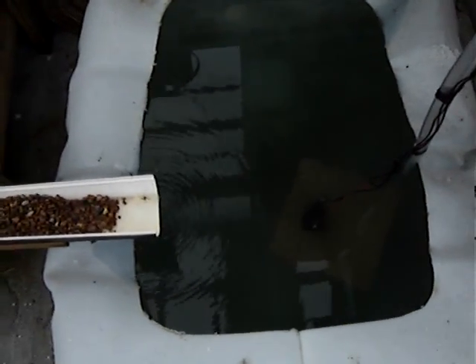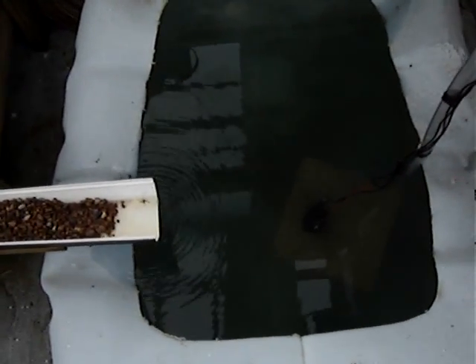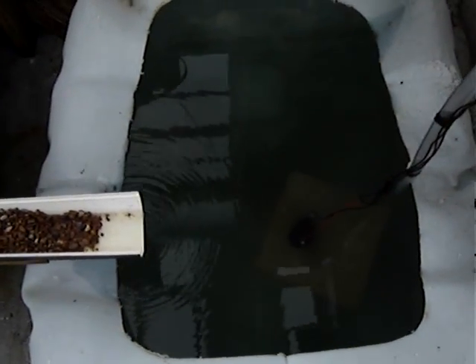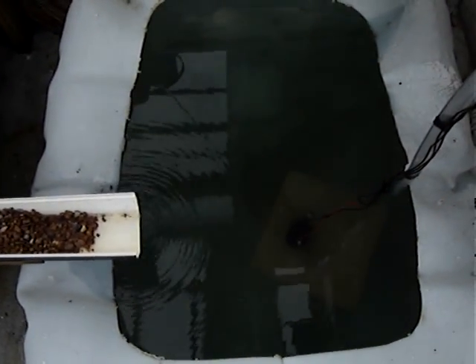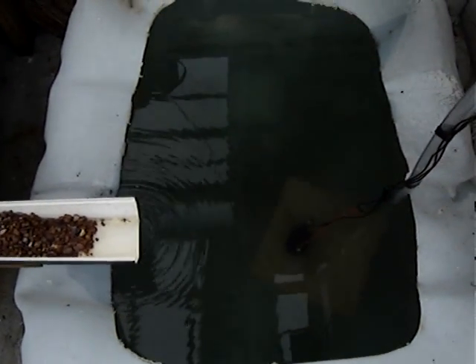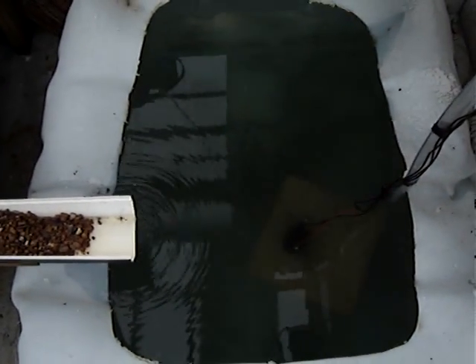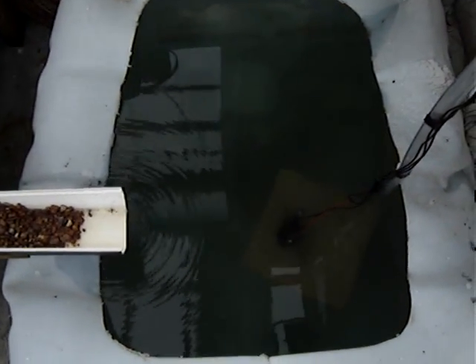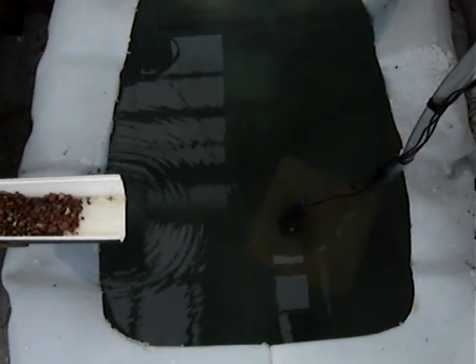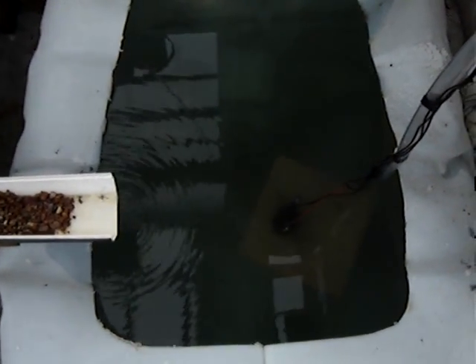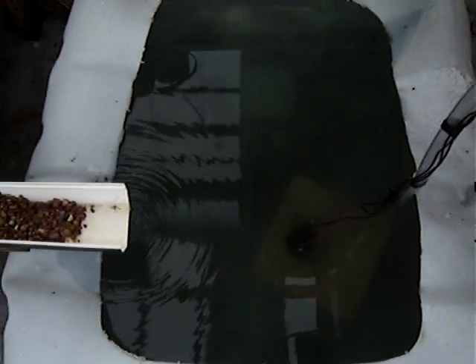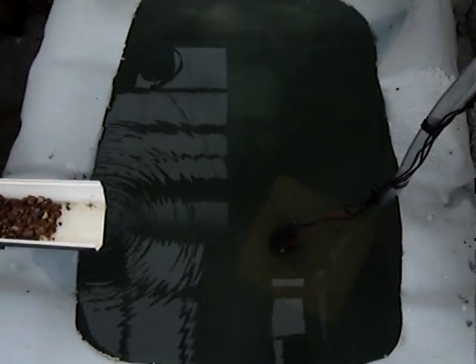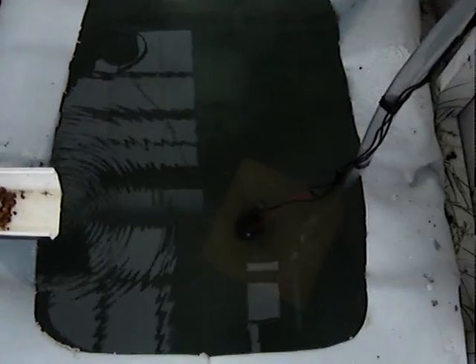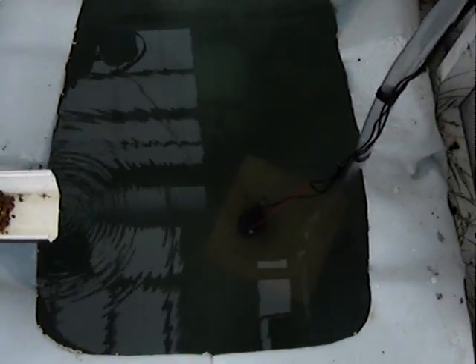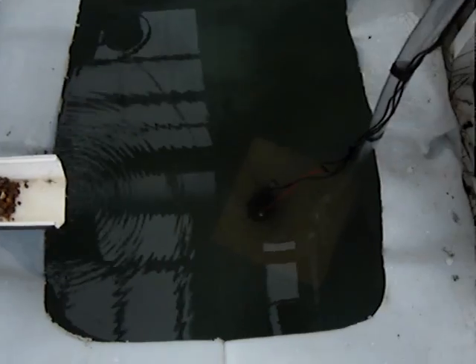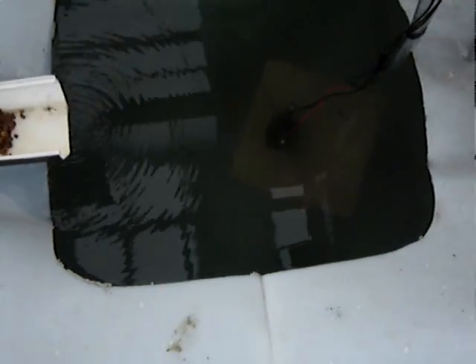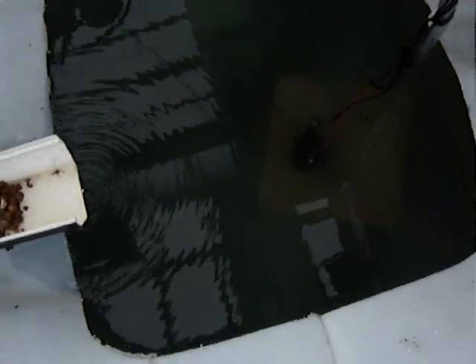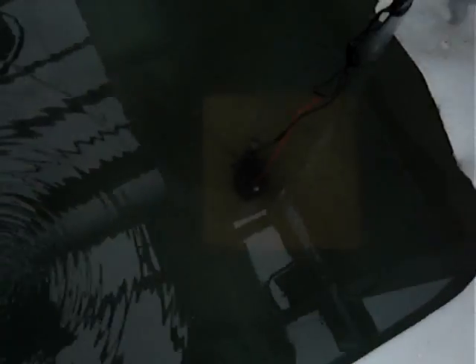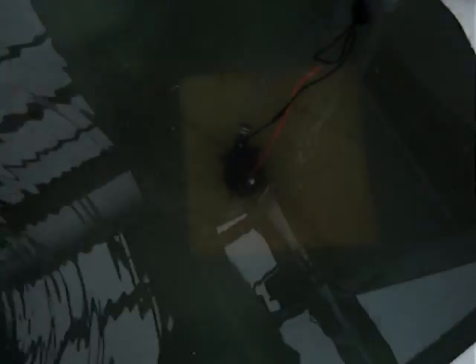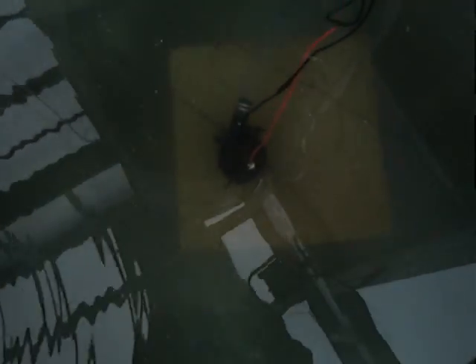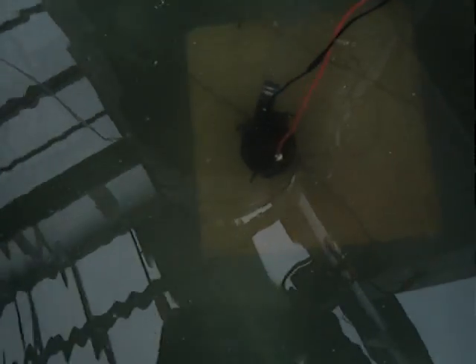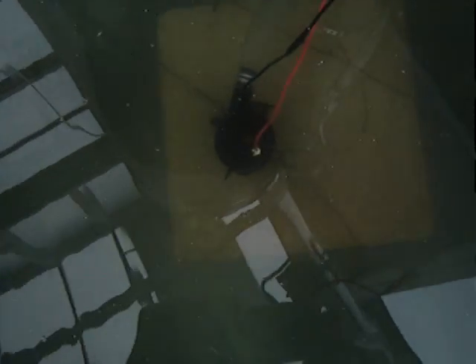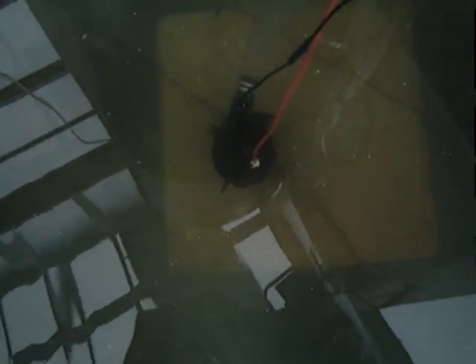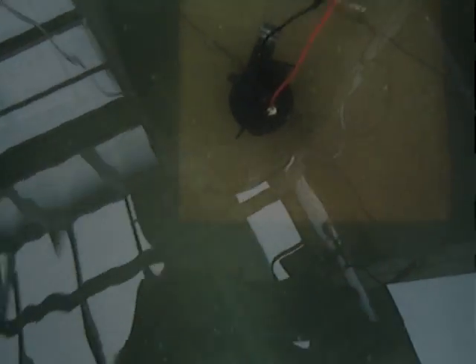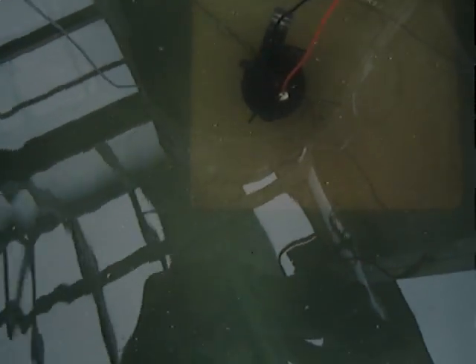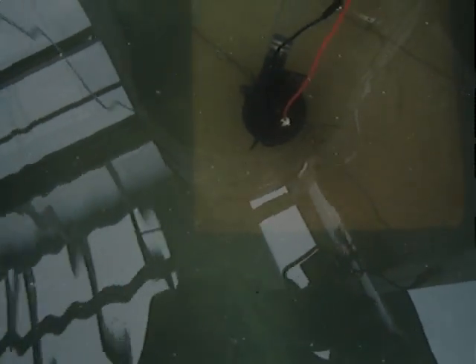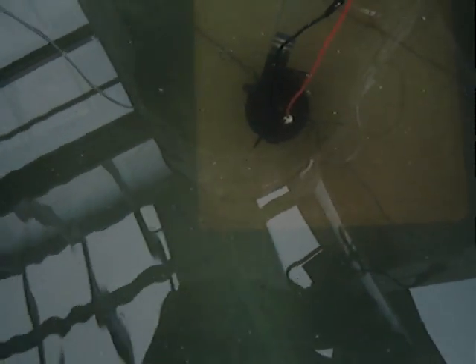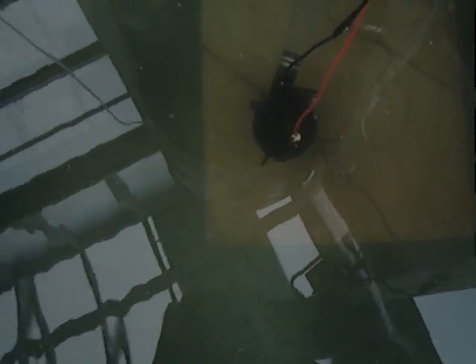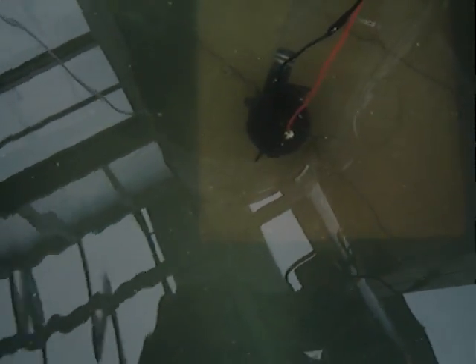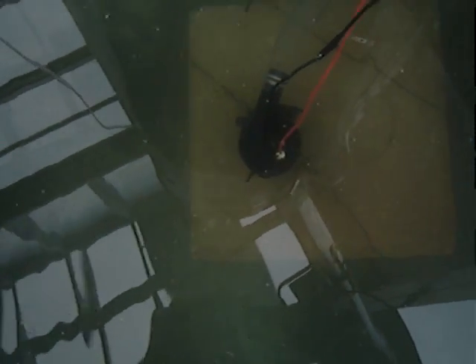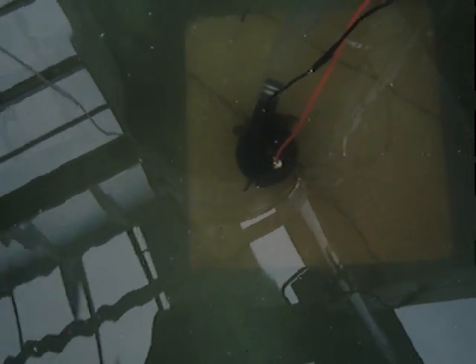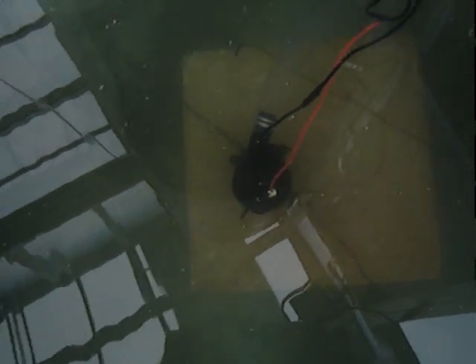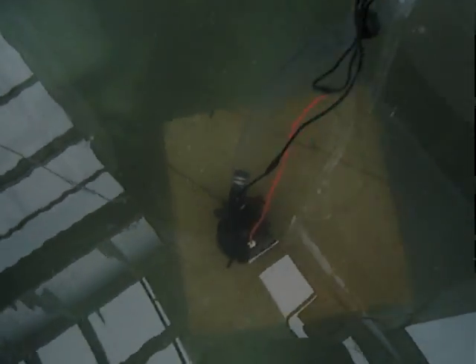Here you see my tank, which I'll have goldfish in. Down here you can see underwater about a foot and a half — that's my pump.